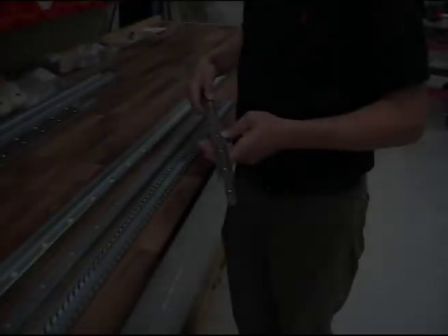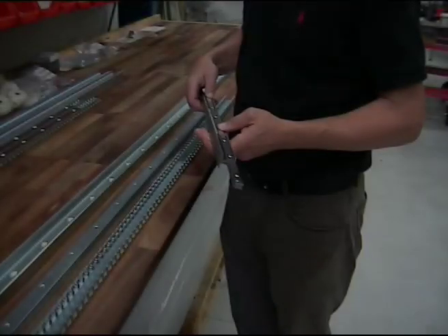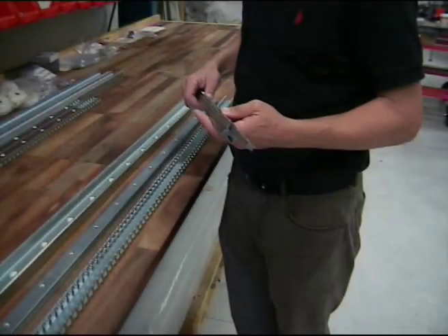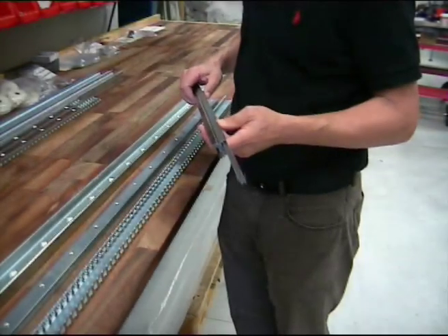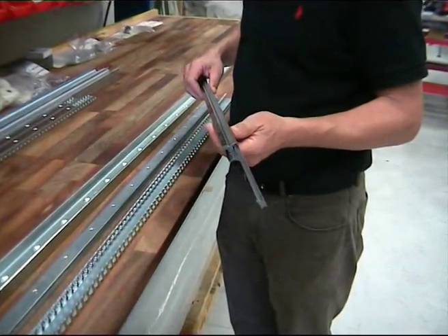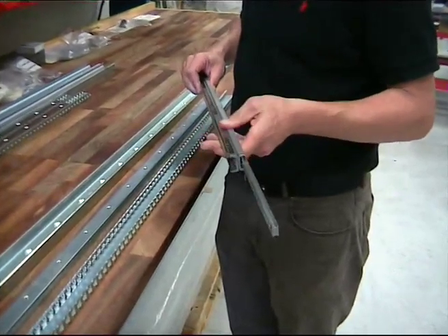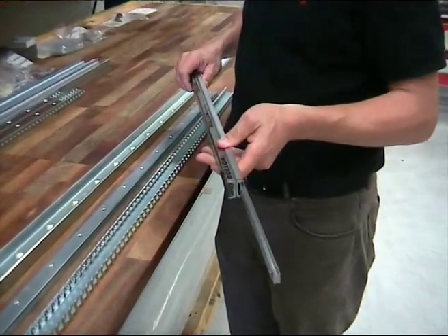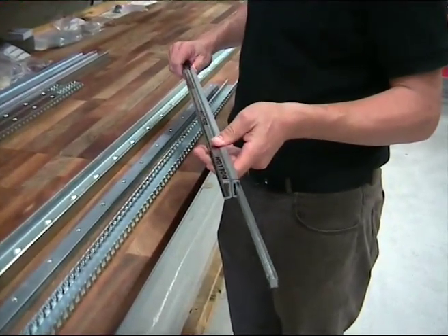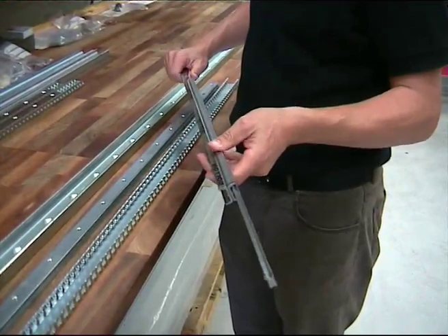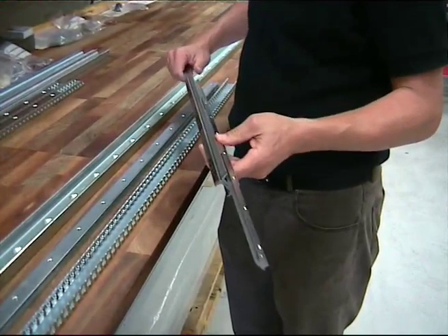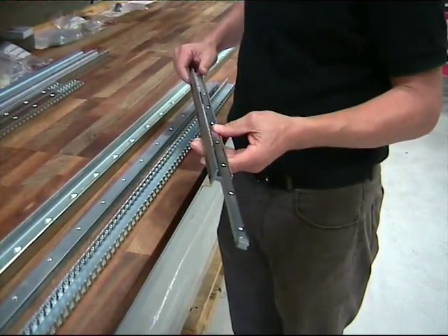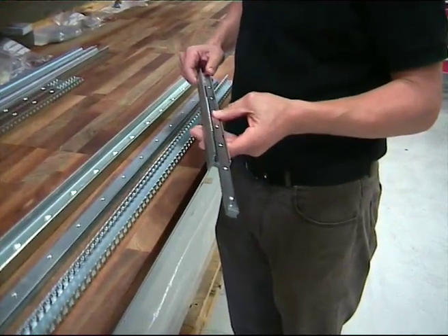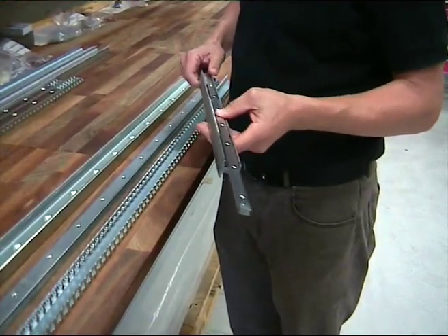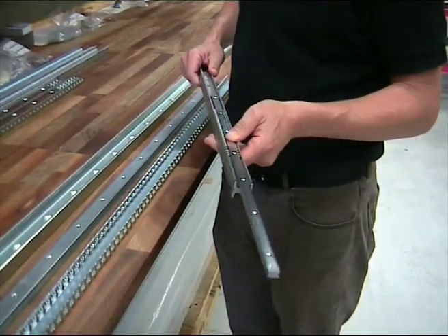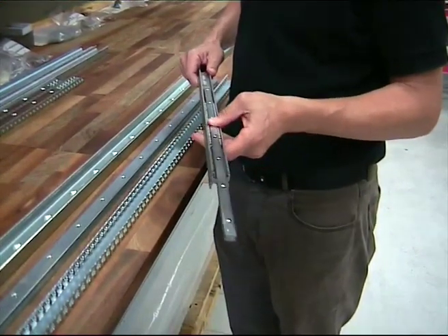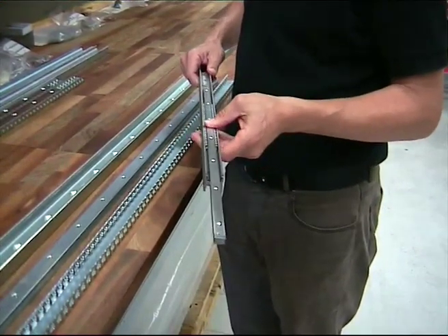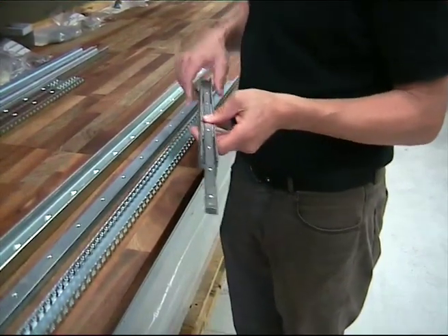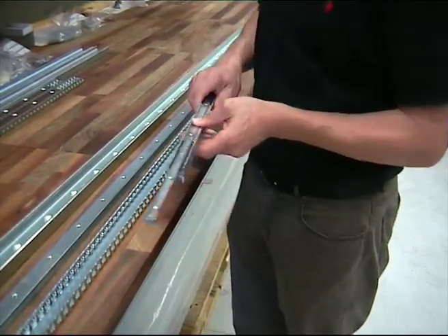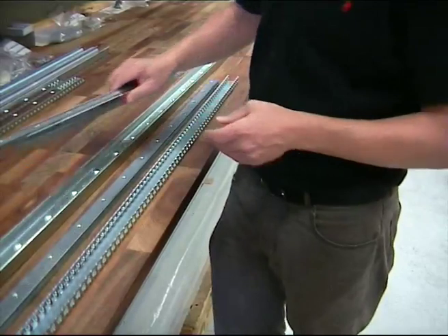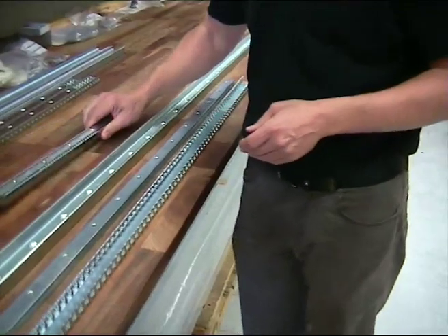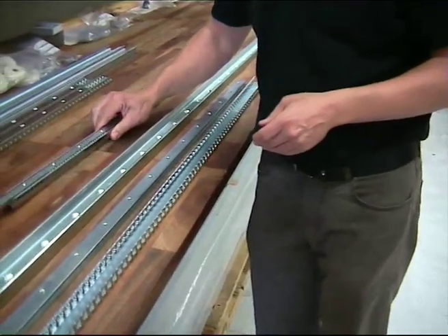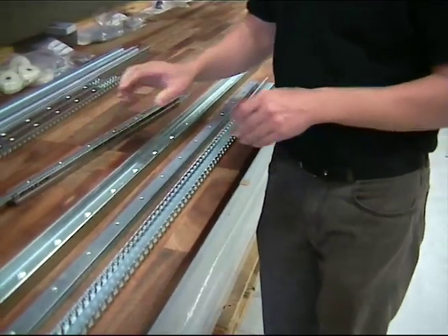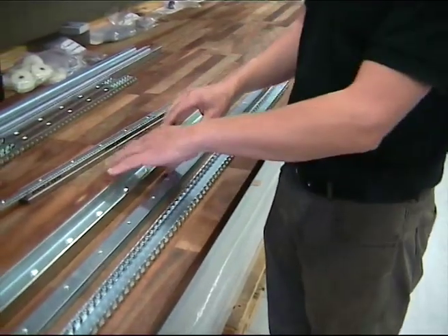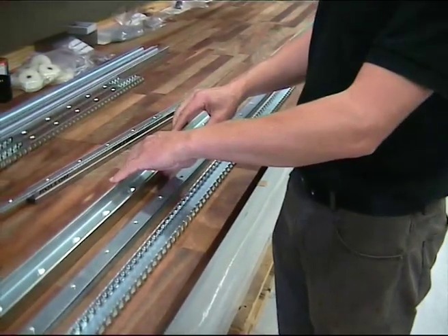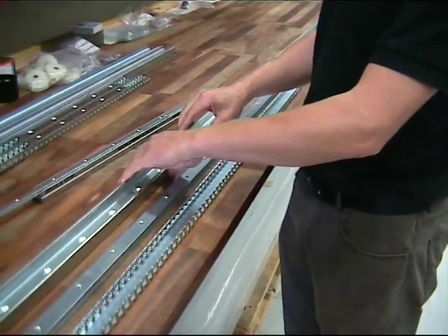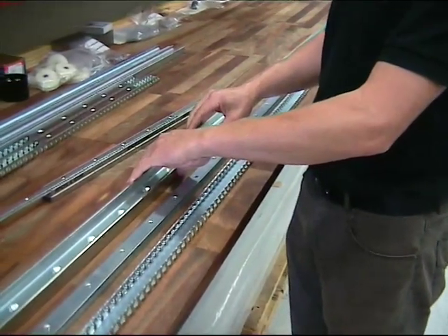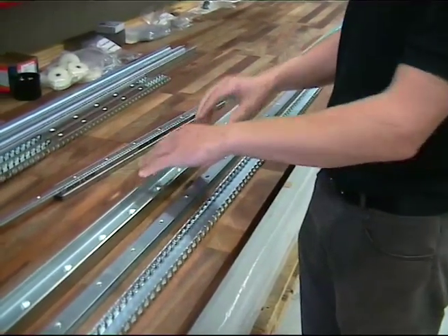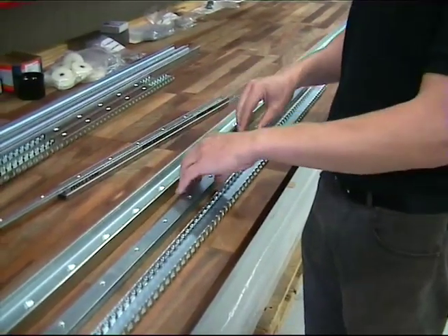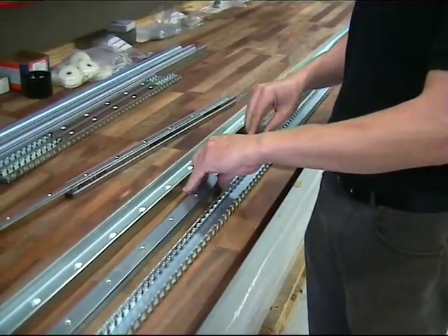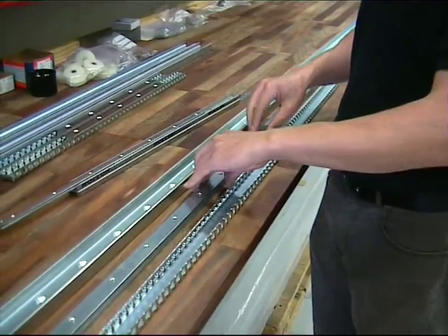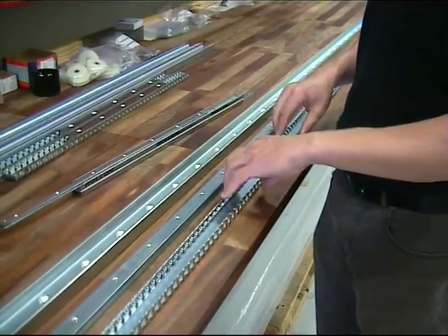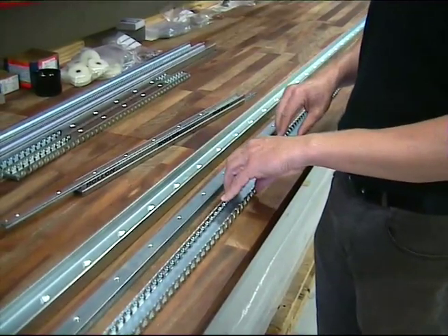I am now going to show how we make the hardened telescopic rails. This type is a DE telescopic rail. From stock we pick a rail, a slider, and the ball case.